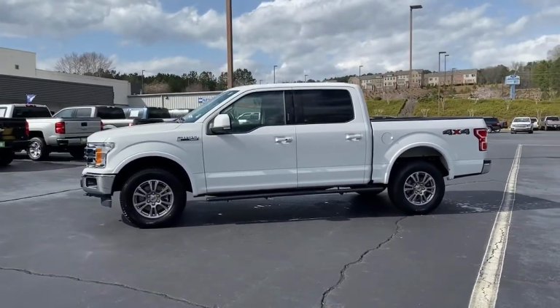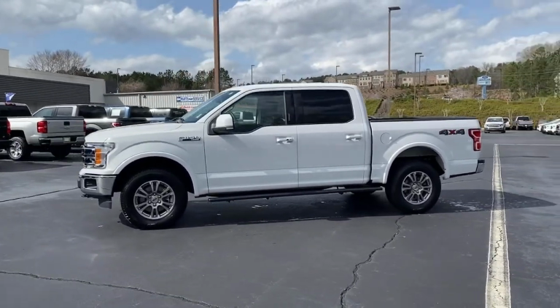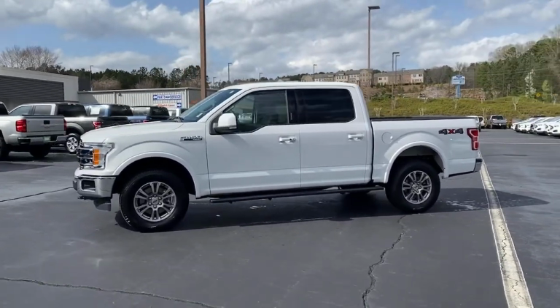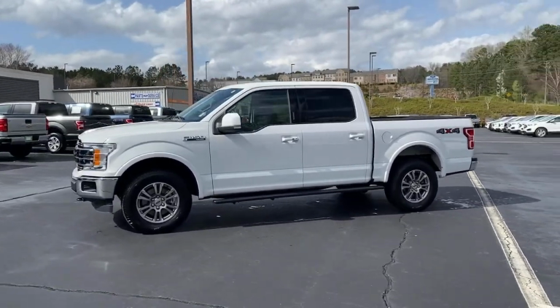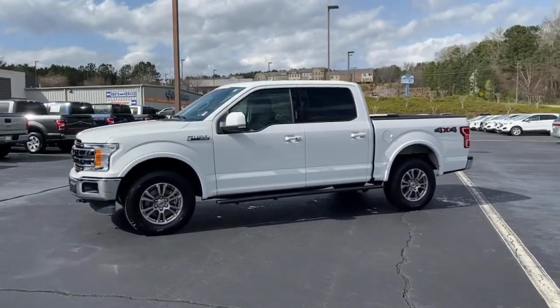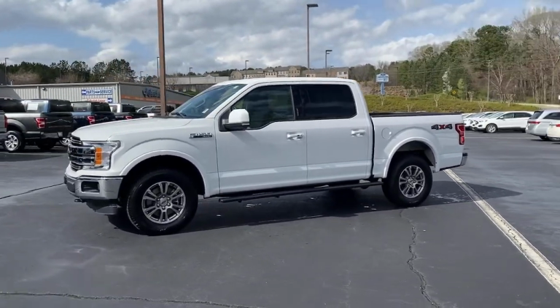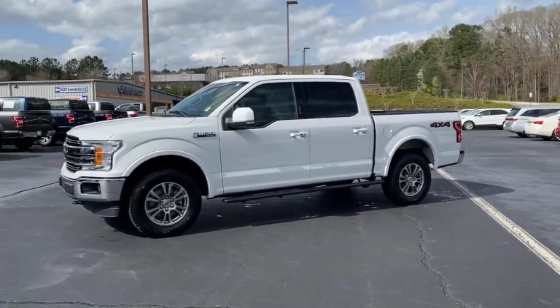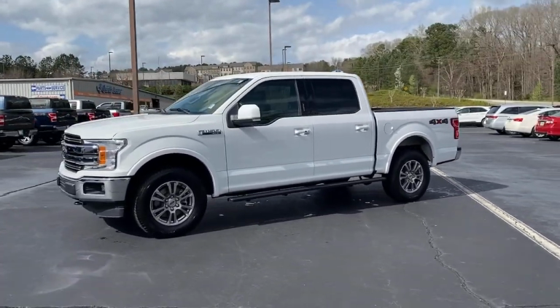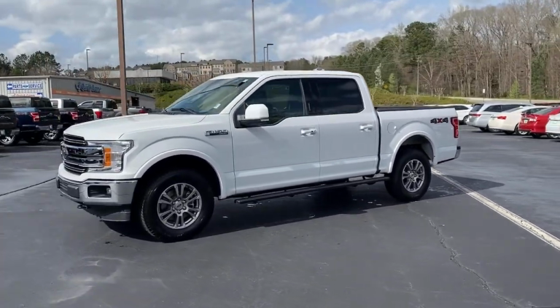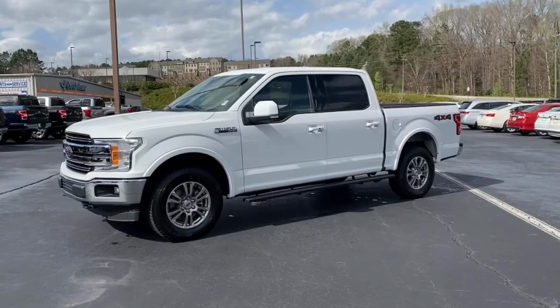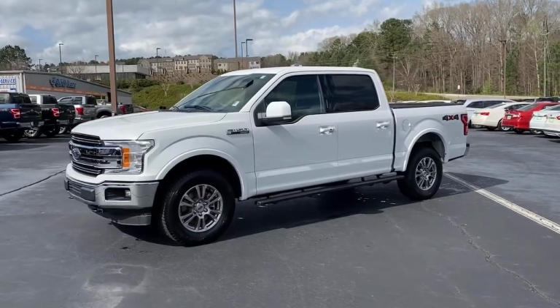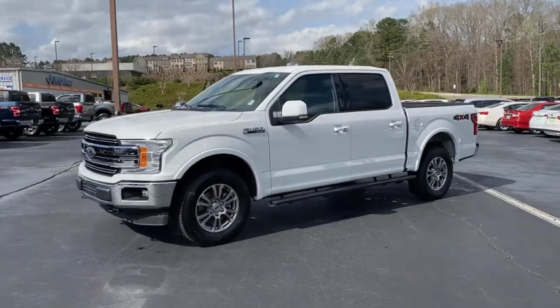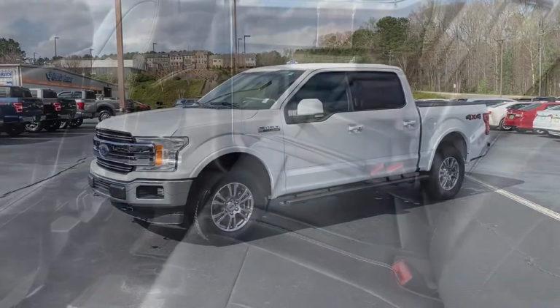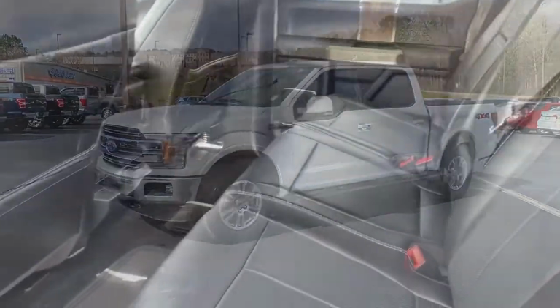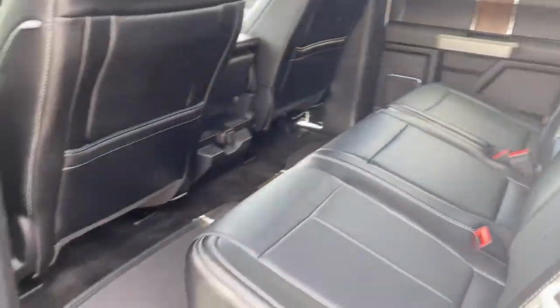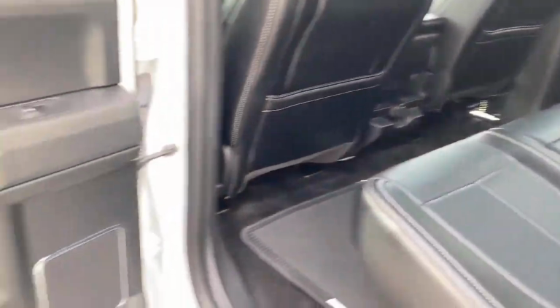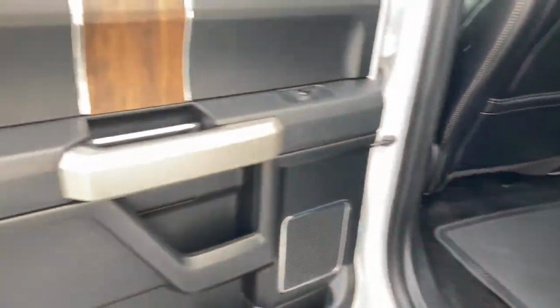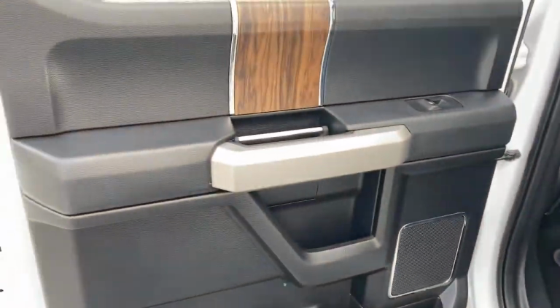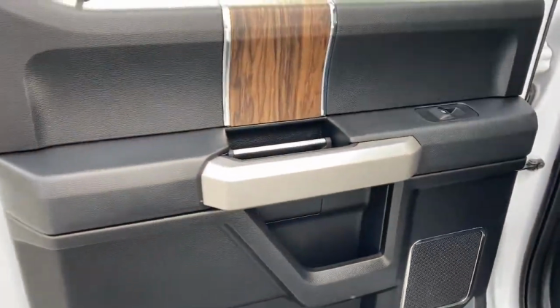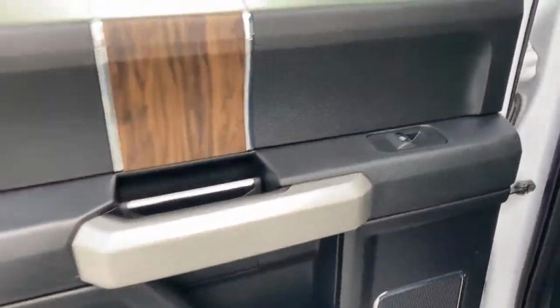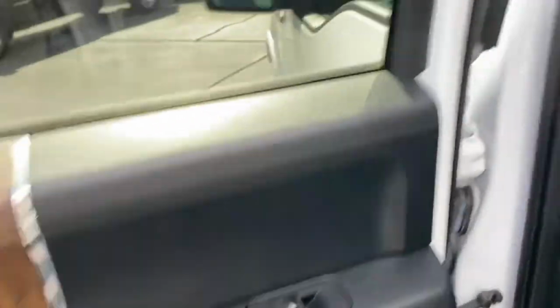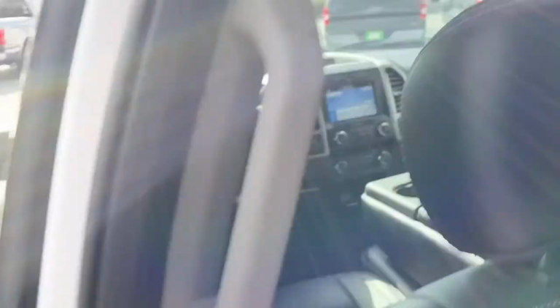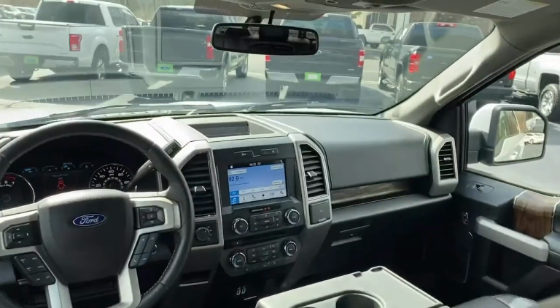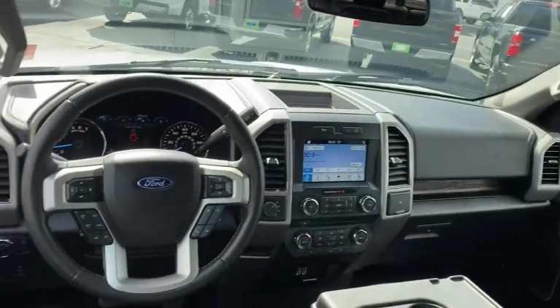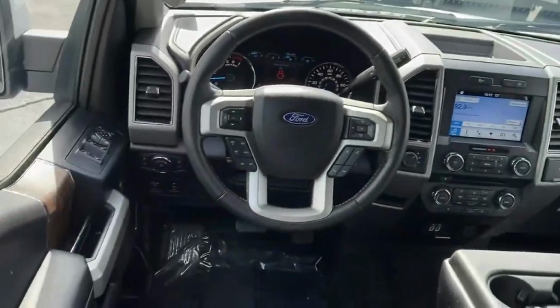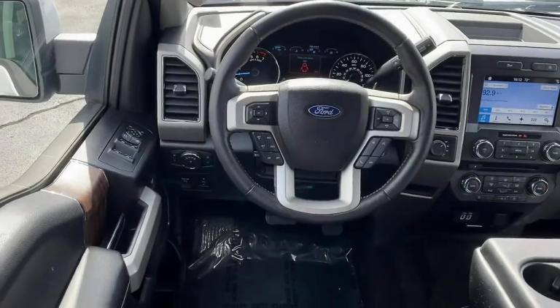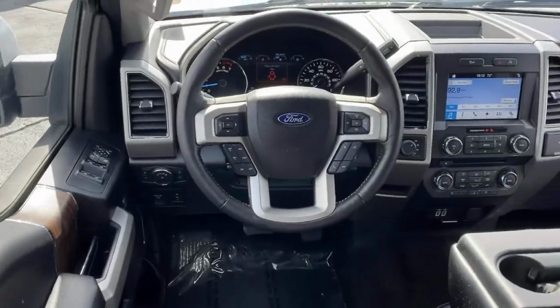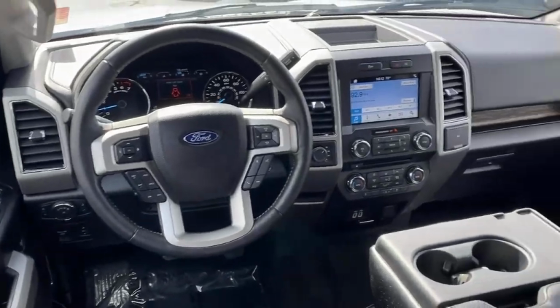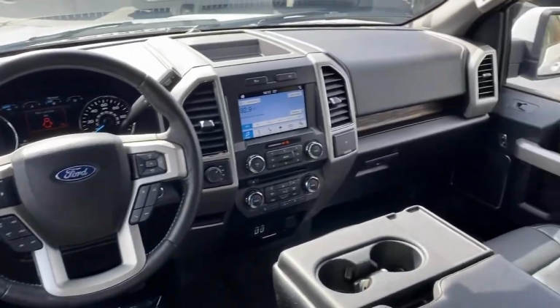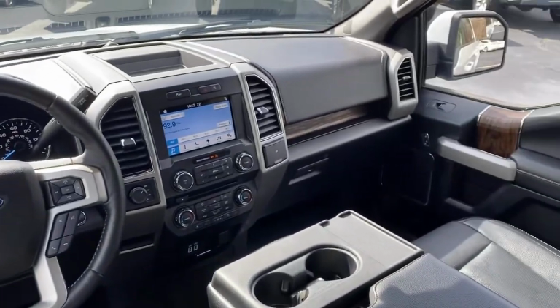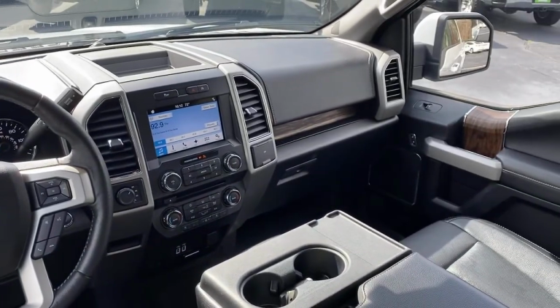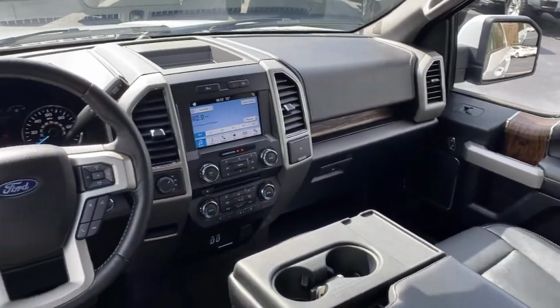These are just some of the great options this vehicle comes with: navigation system, power driver seat, electronic stability control, aluminum wheels.